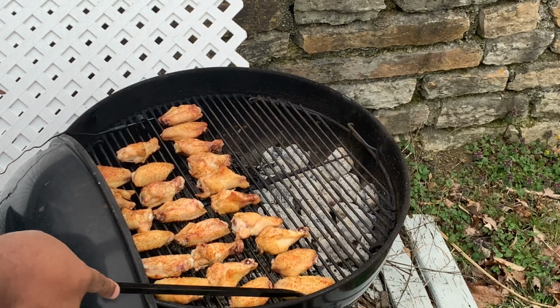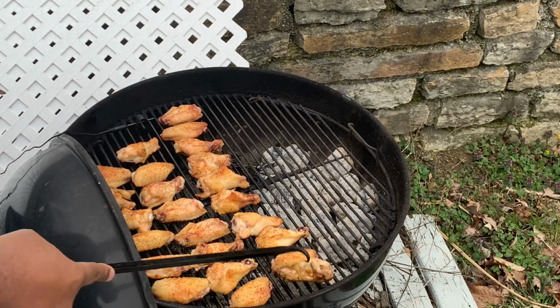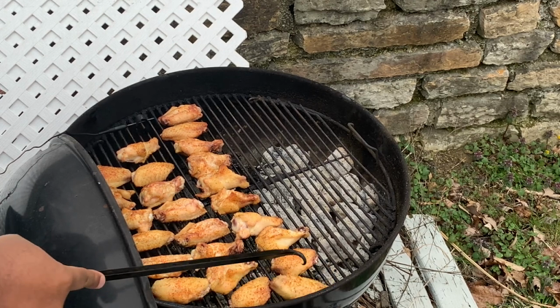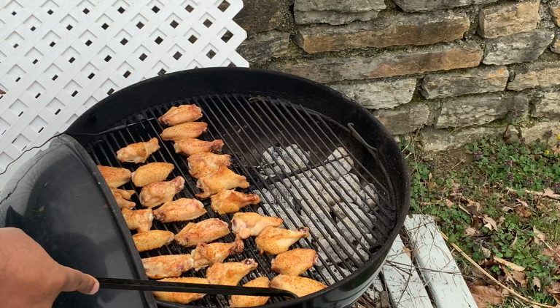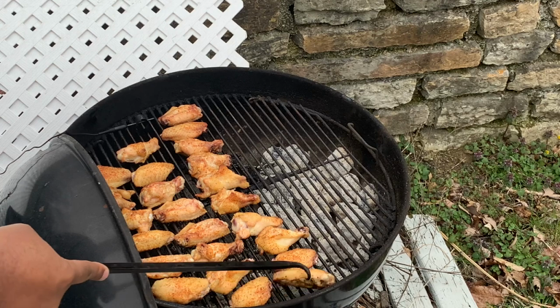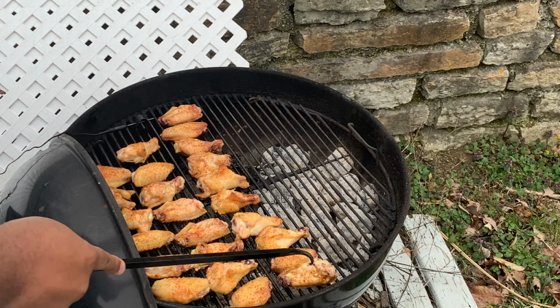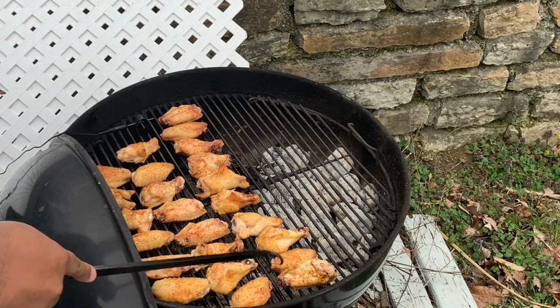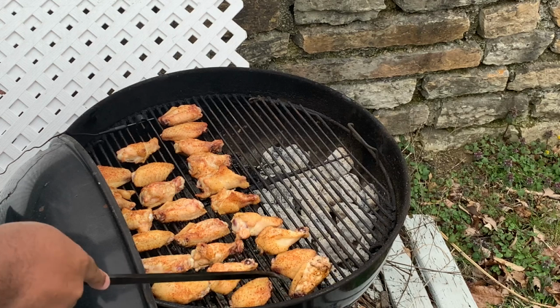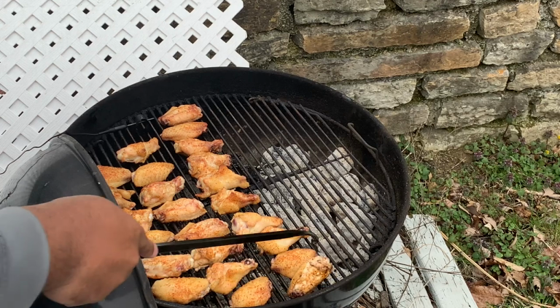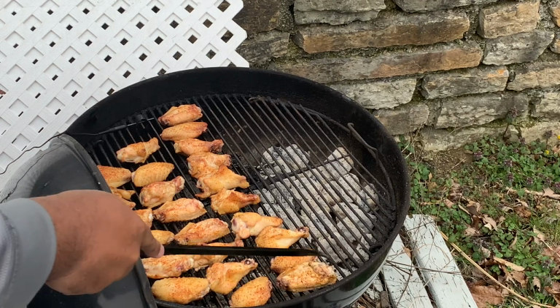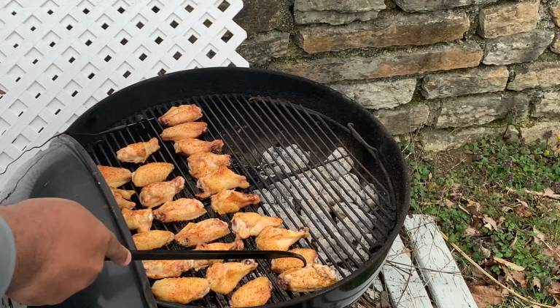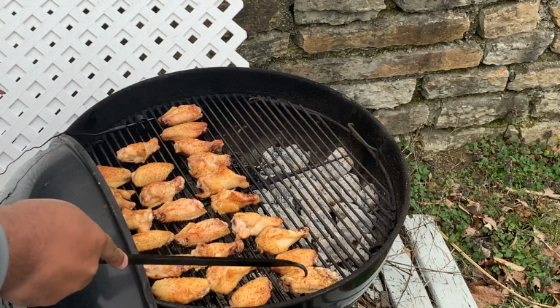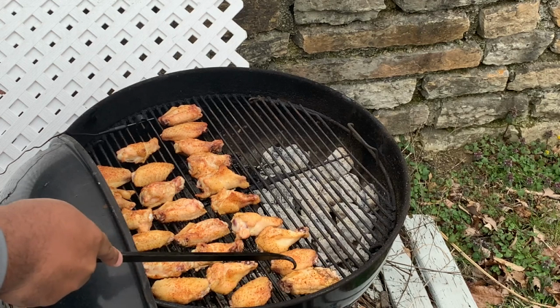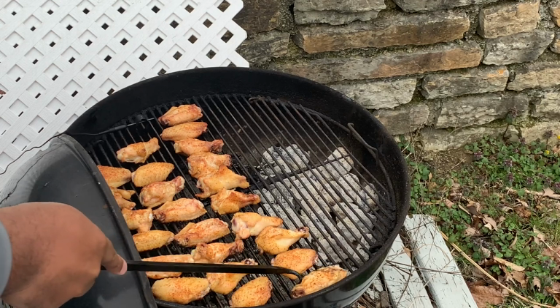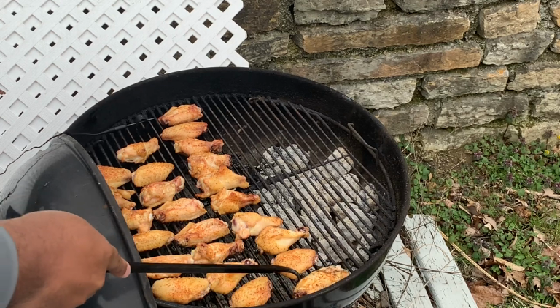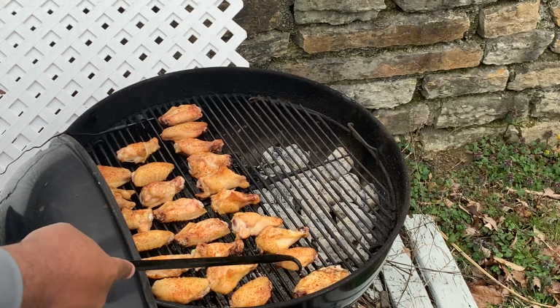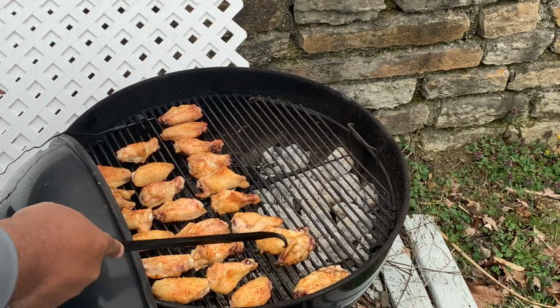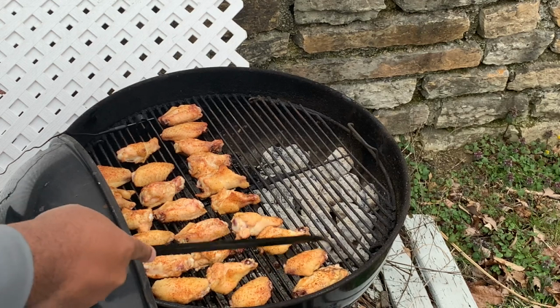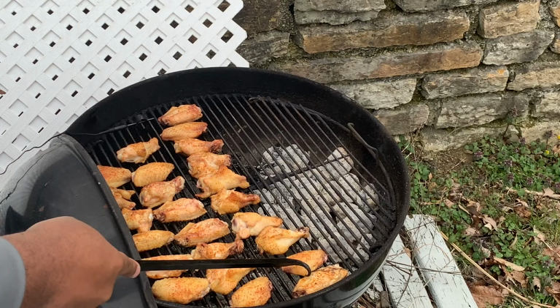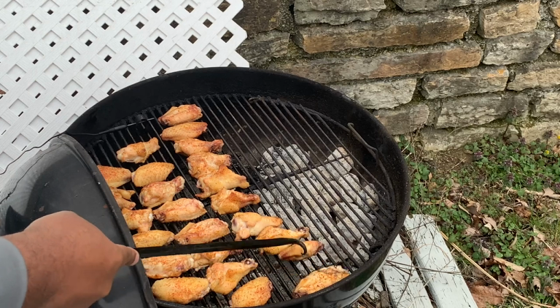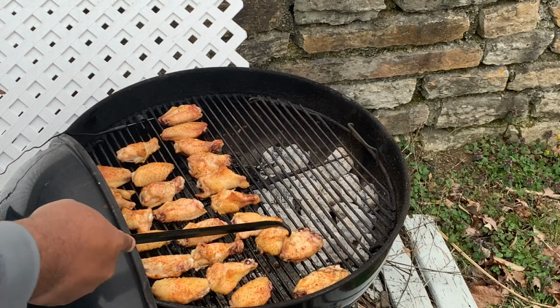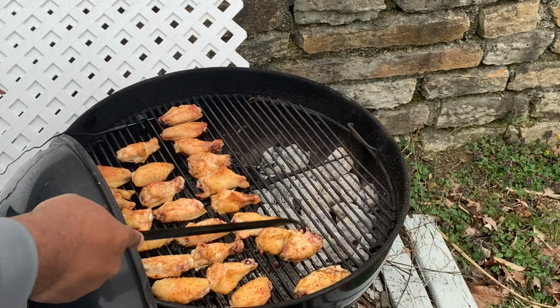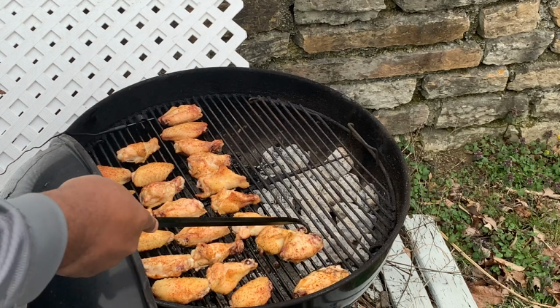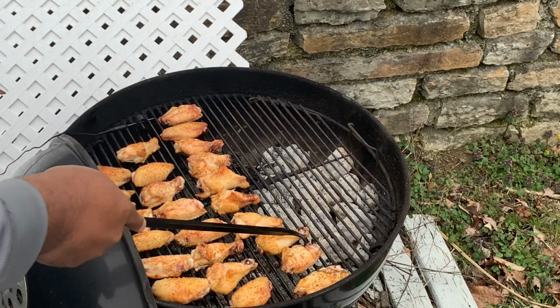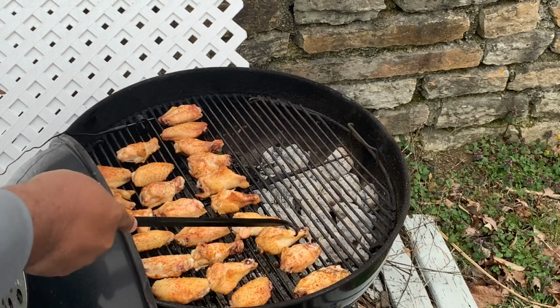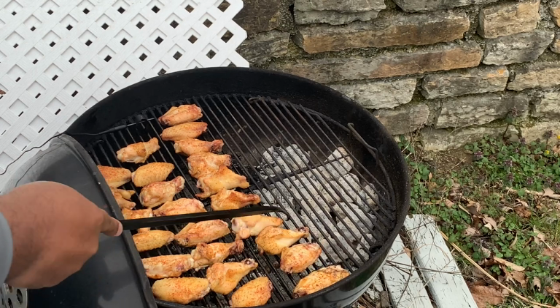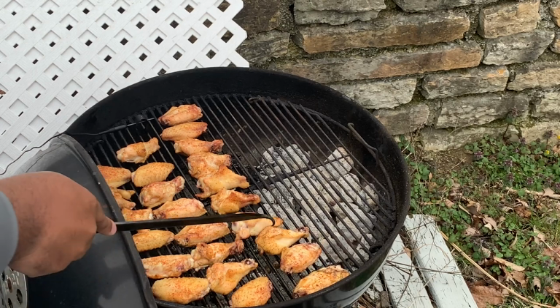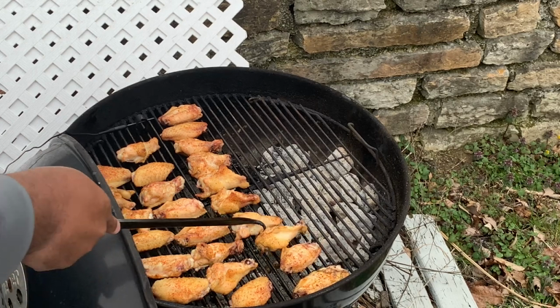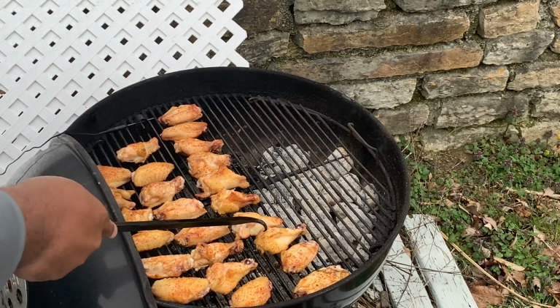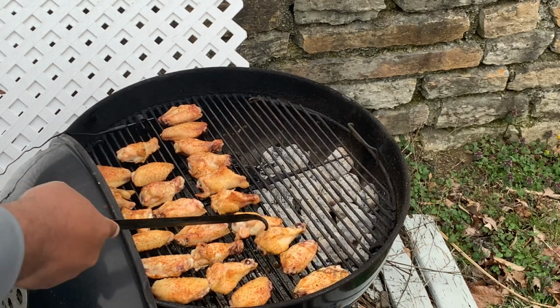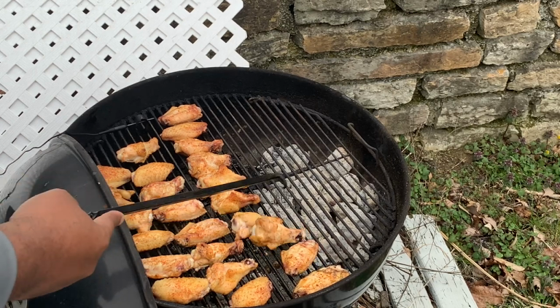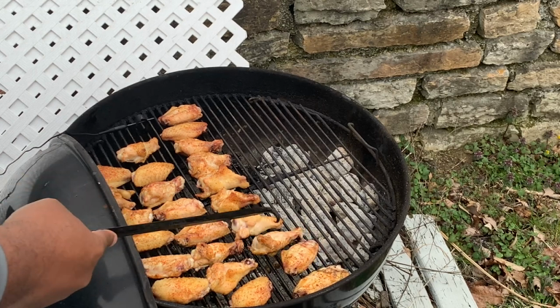I keep trying to see if I can use this pigtail to flip these wings over. It's not really being successful, but I know that it can work, and it does a good job of not smearing all the rub. I'm trying to get better at this.